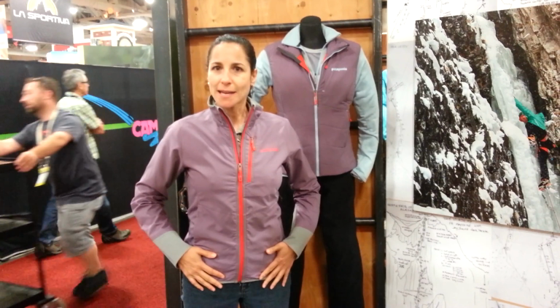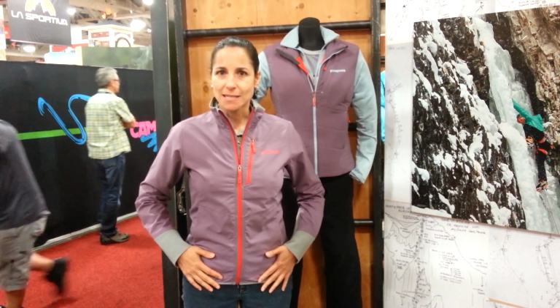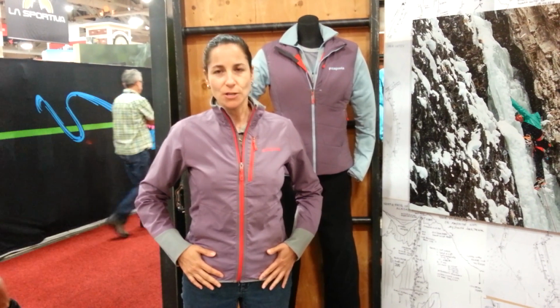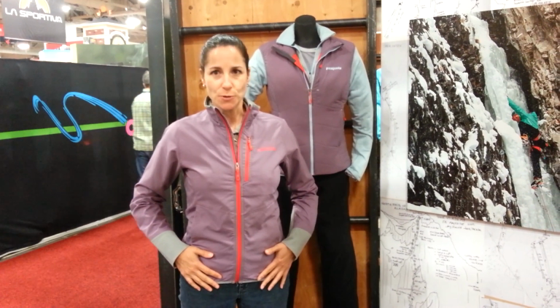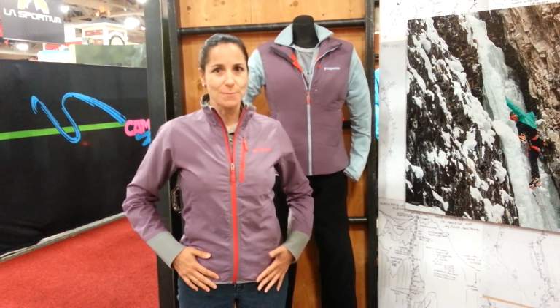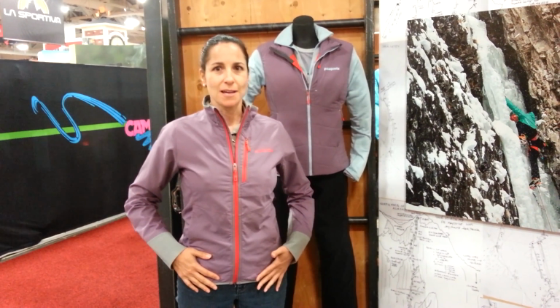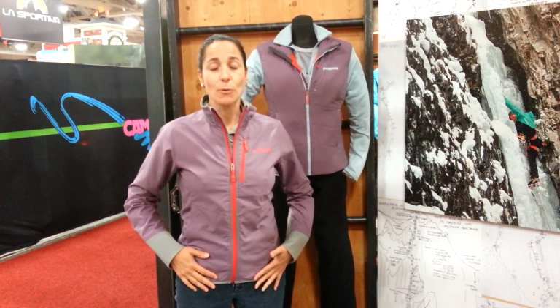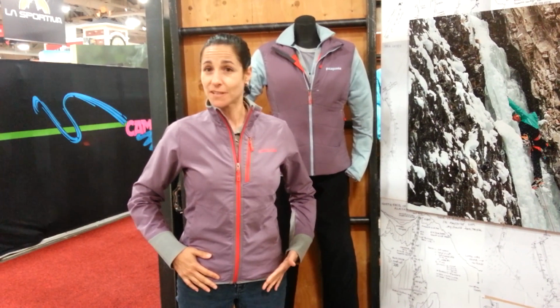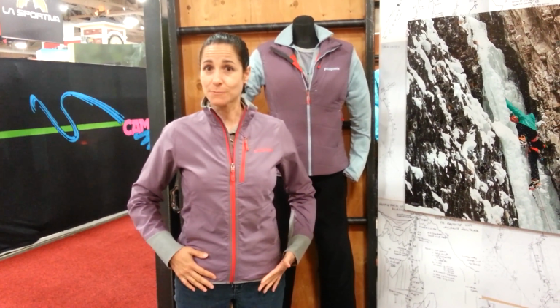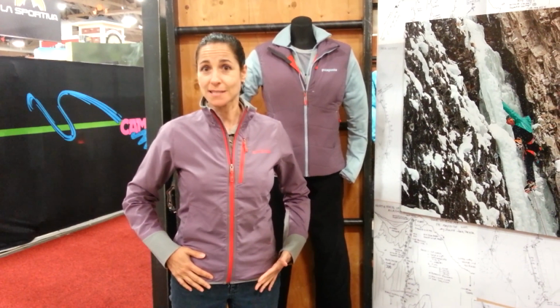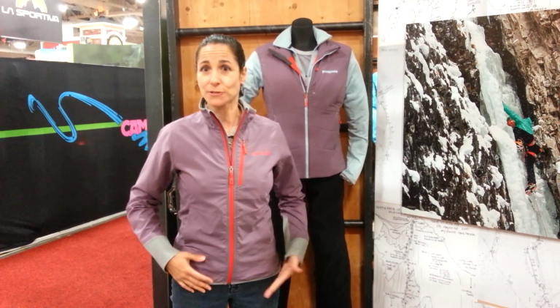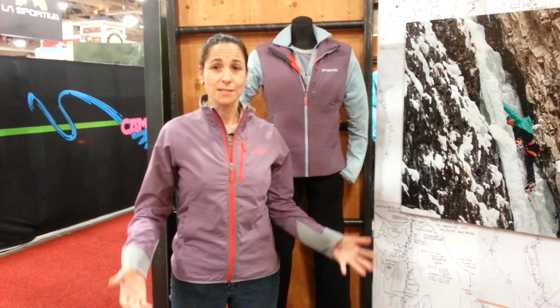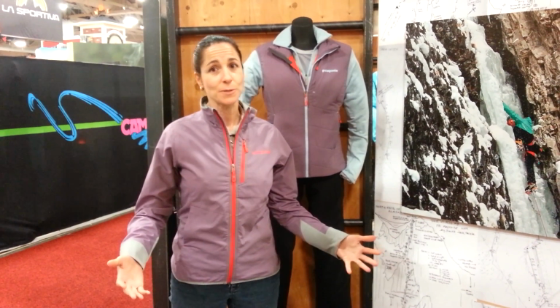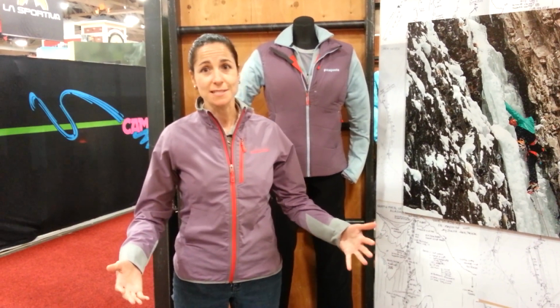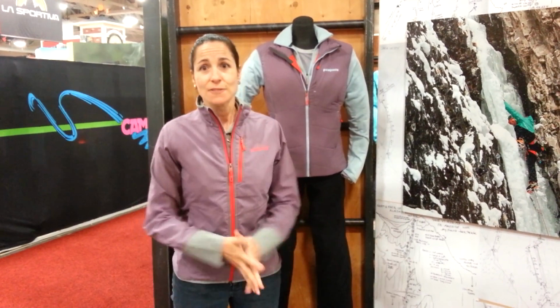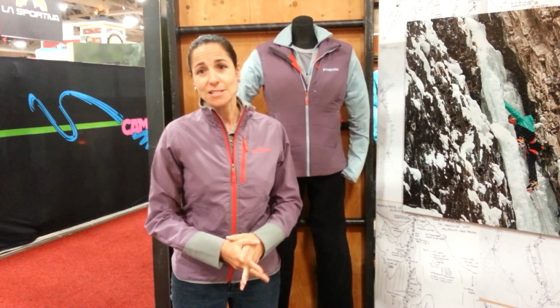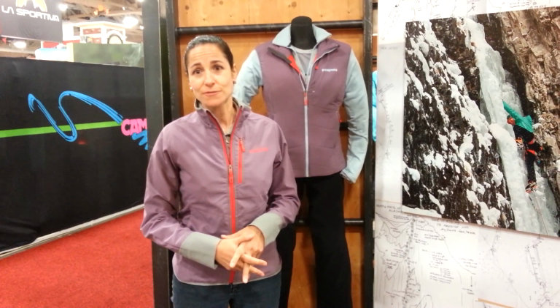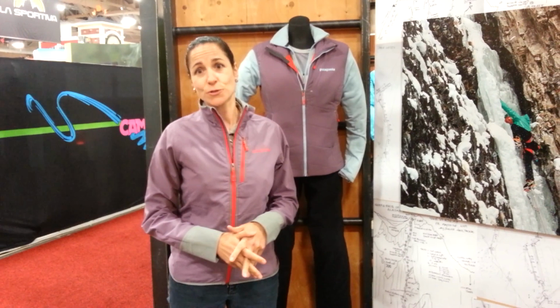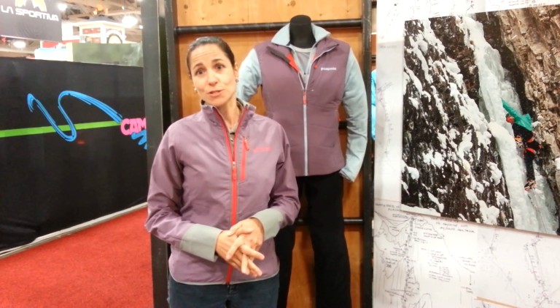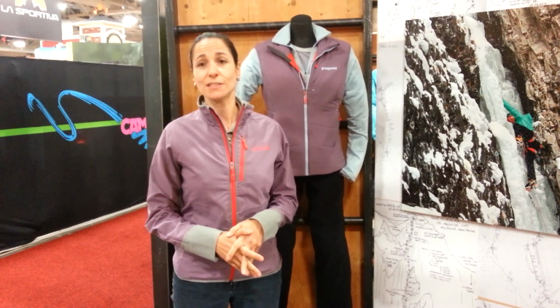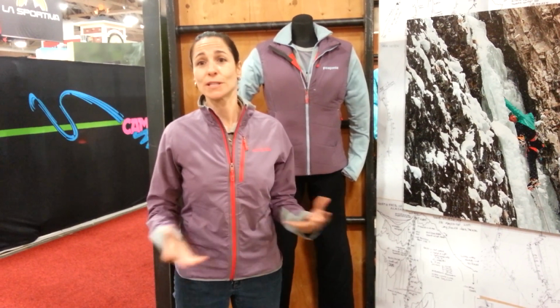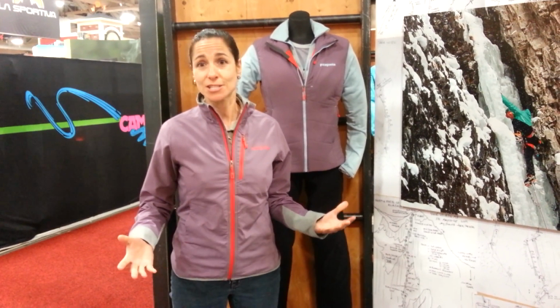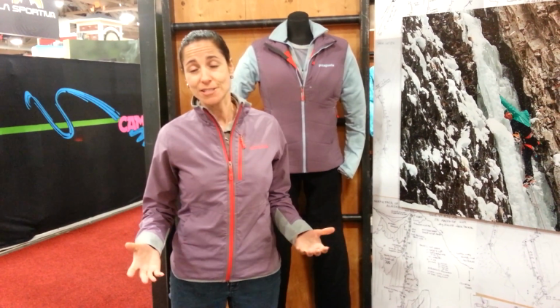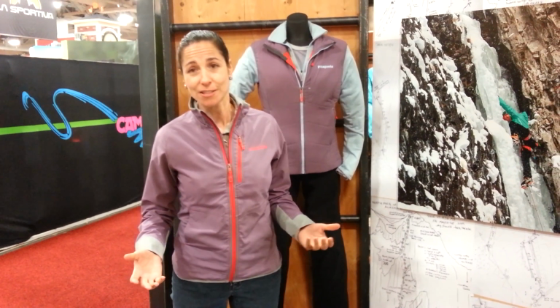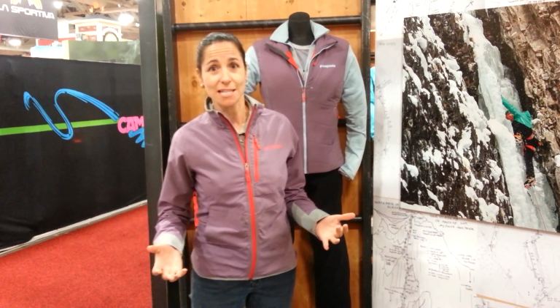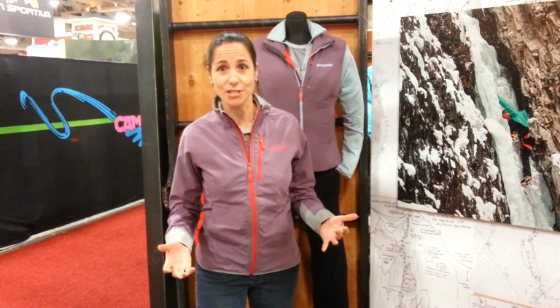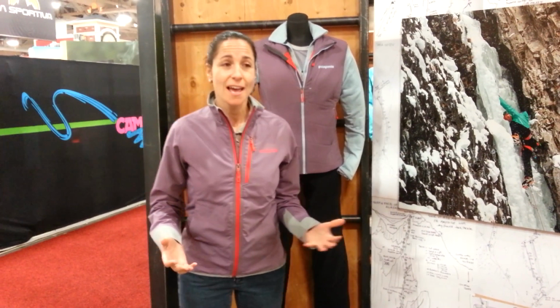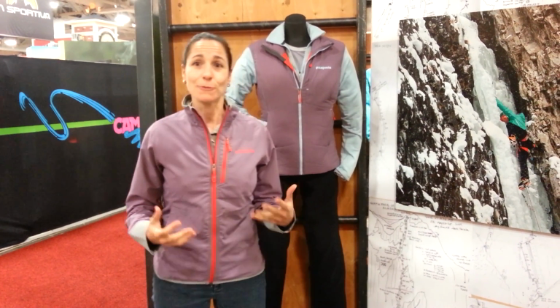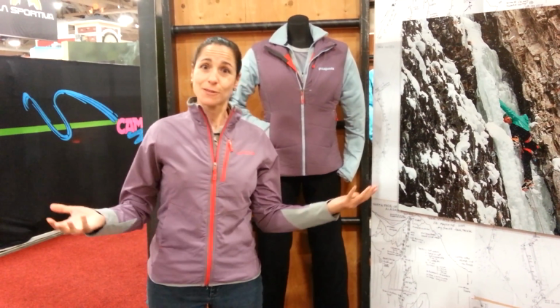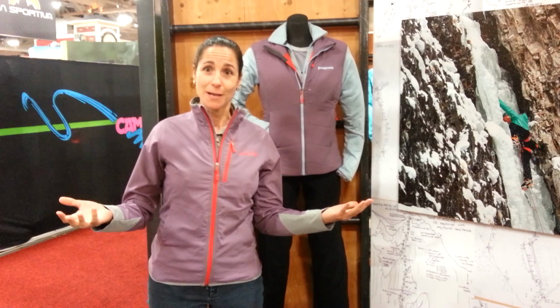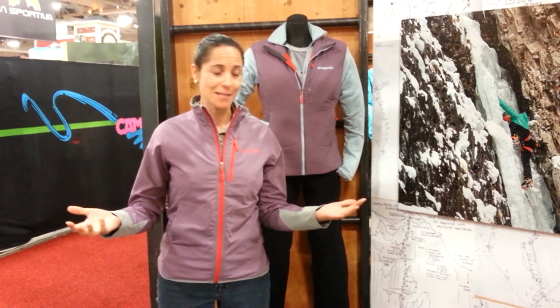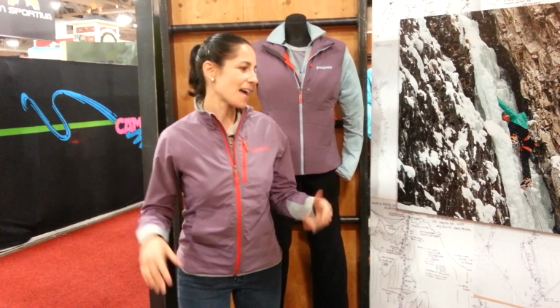I am at the Patagonia booth, which I made a point of visiting because I really respect the company's philosophy of reduce, reuse, recycle and their willingness to share their technology with the industry. And I want to give them my money because of that.